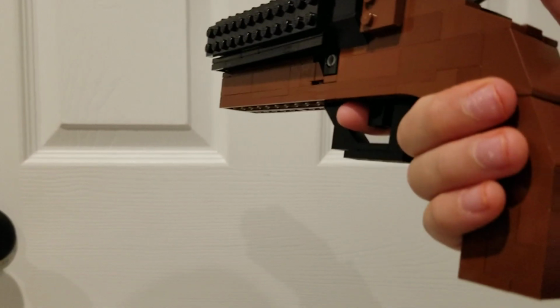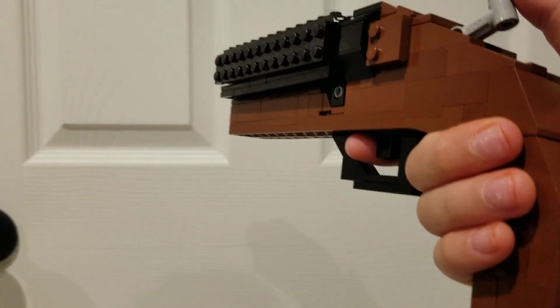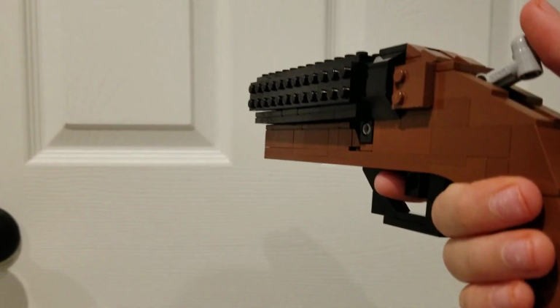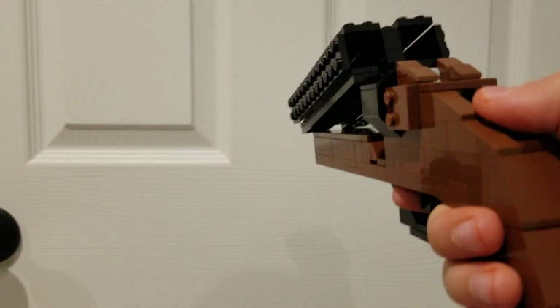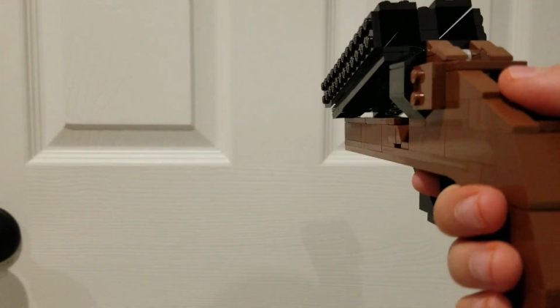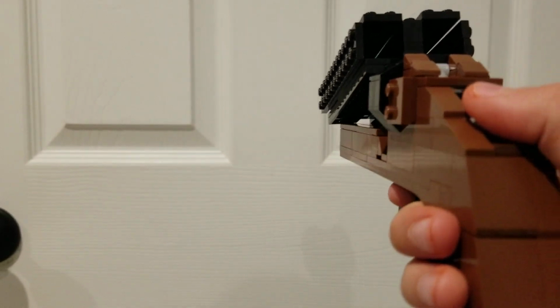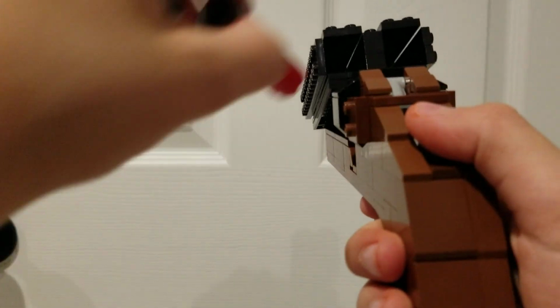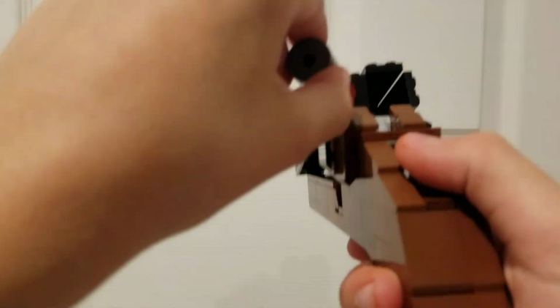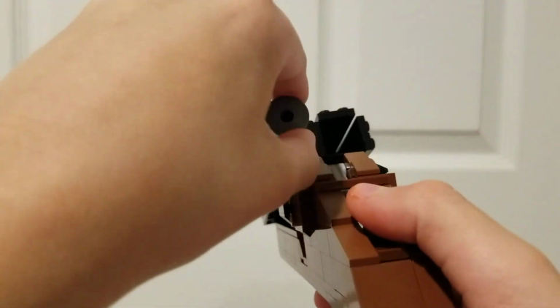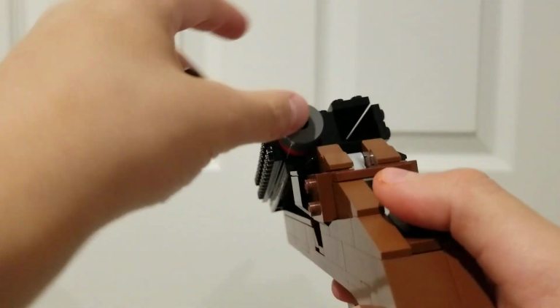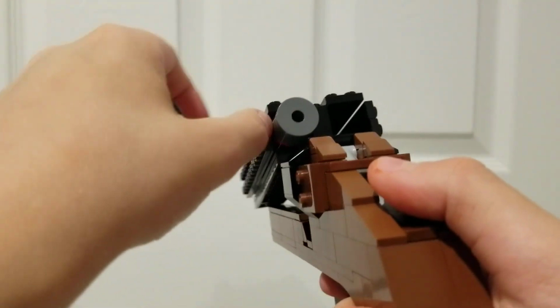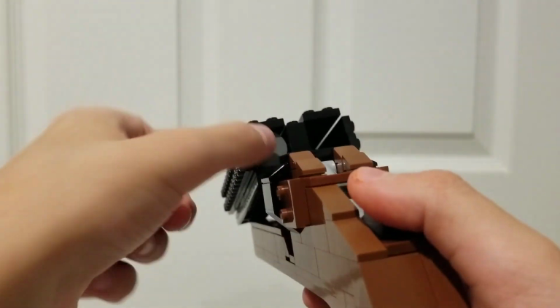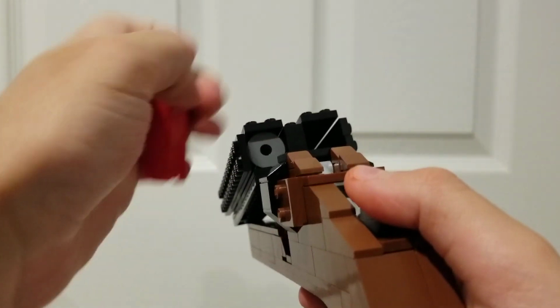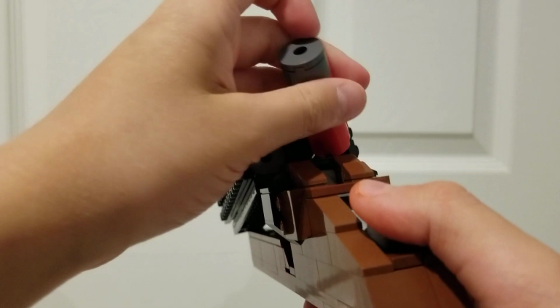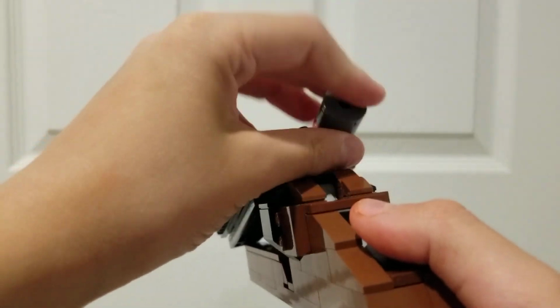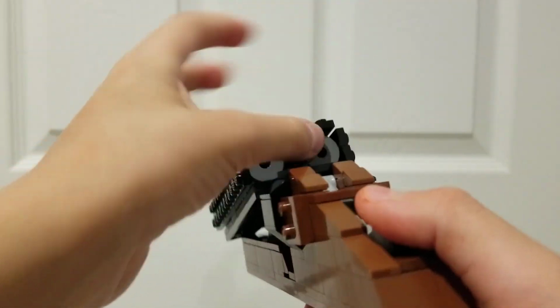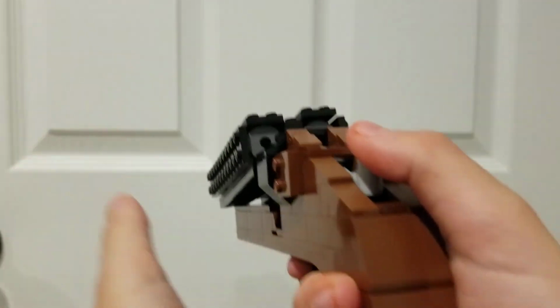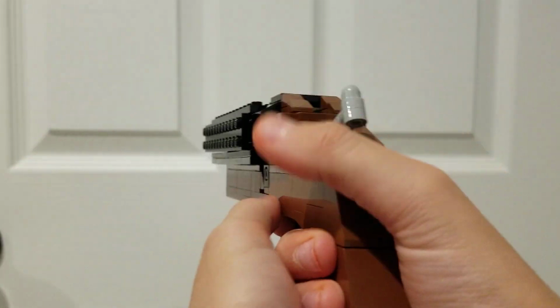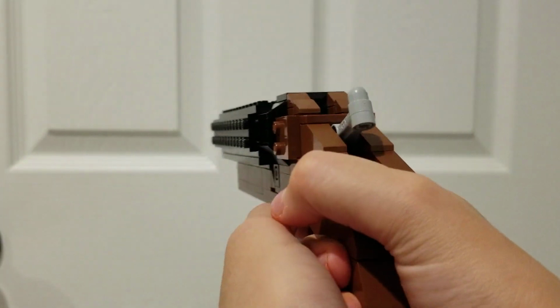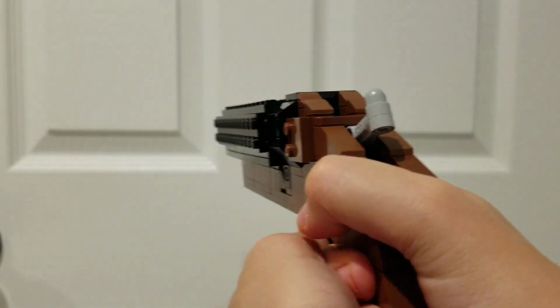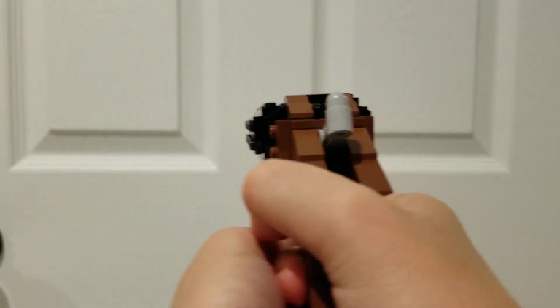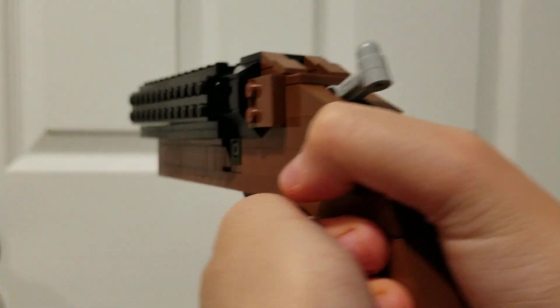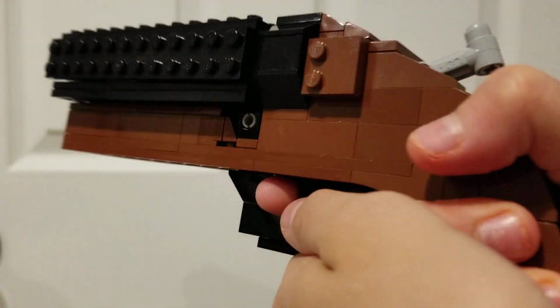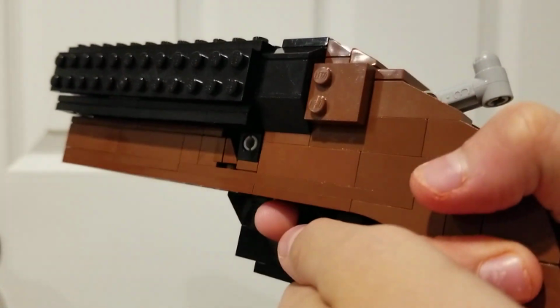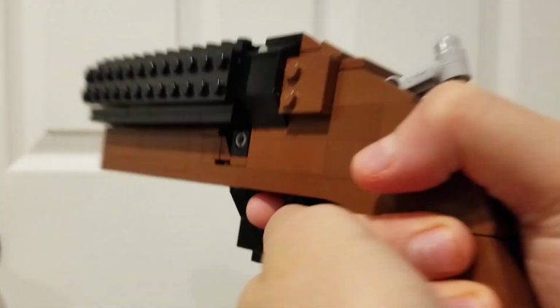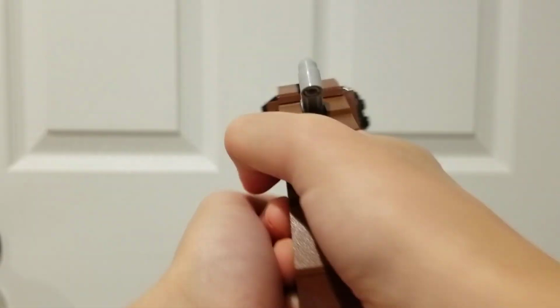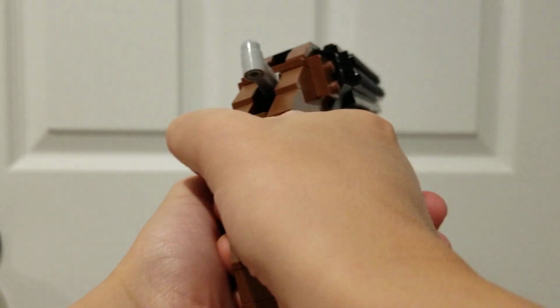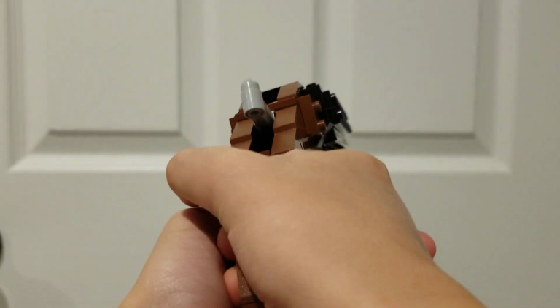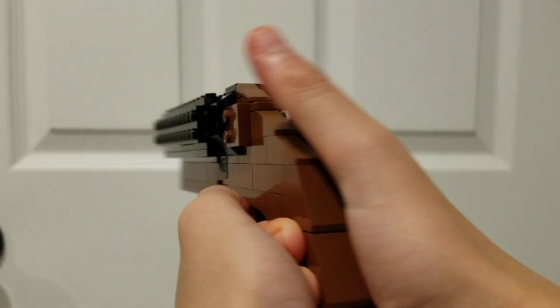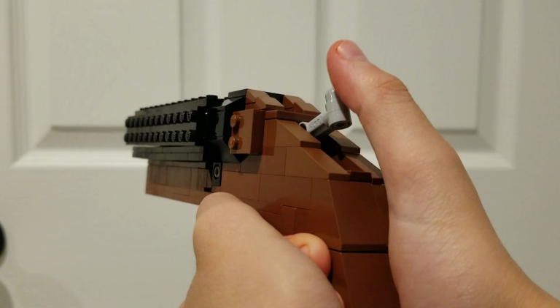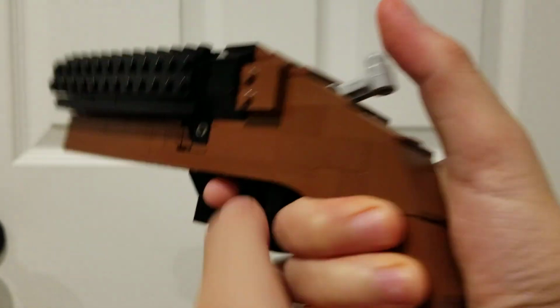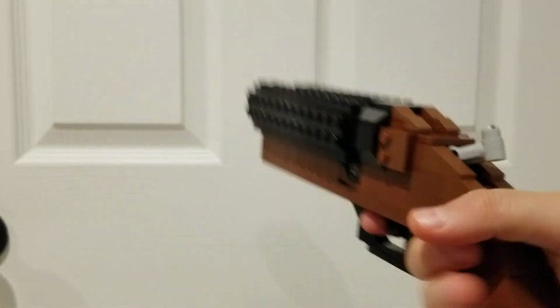Hey guys, today we have a very famous weapon used in a lot of movies and video games. Here we have the Sawn-Off Double Barrel Shotgun built out of Lego.